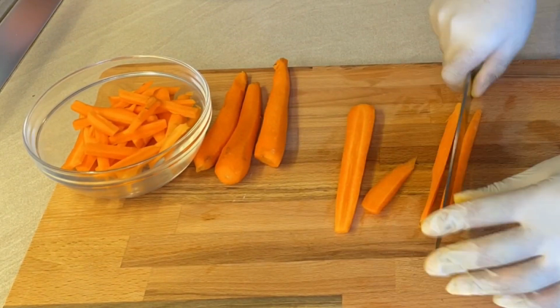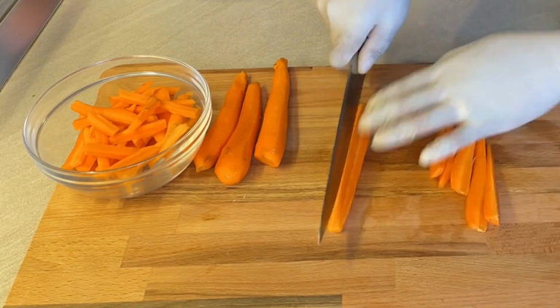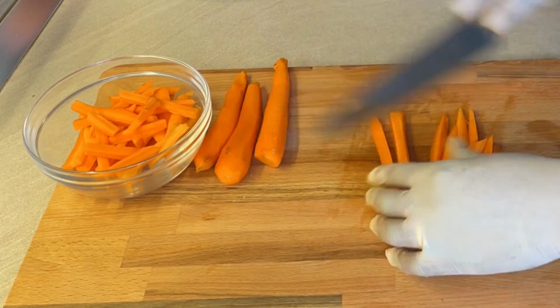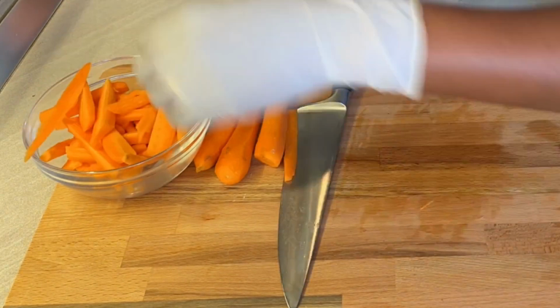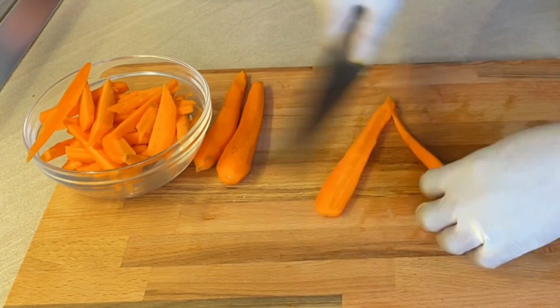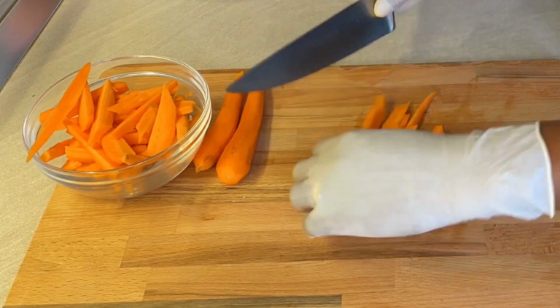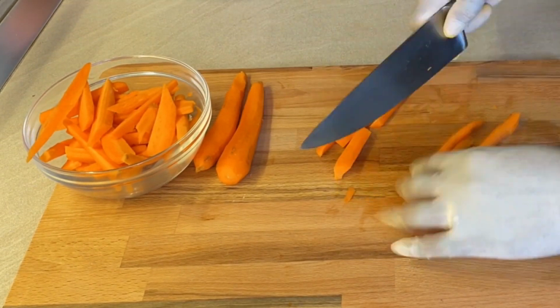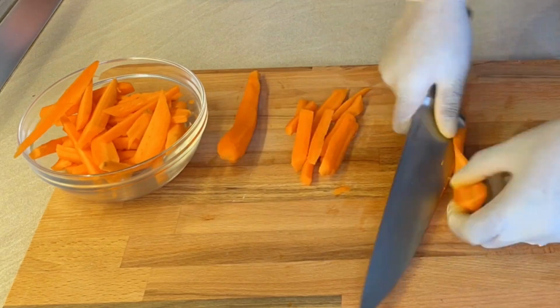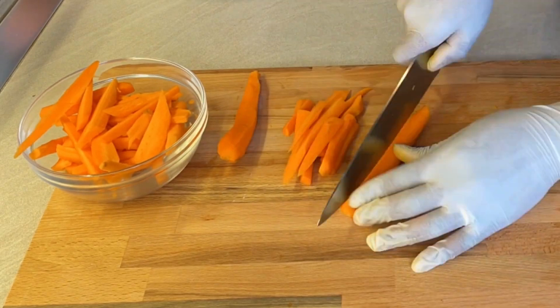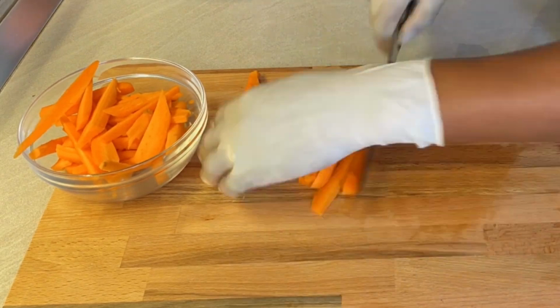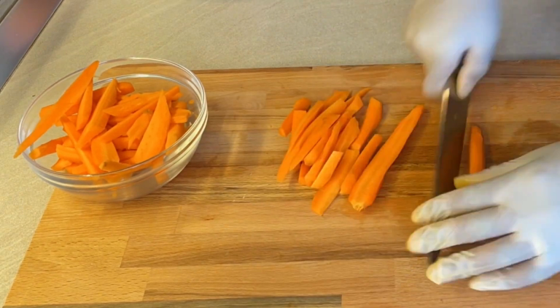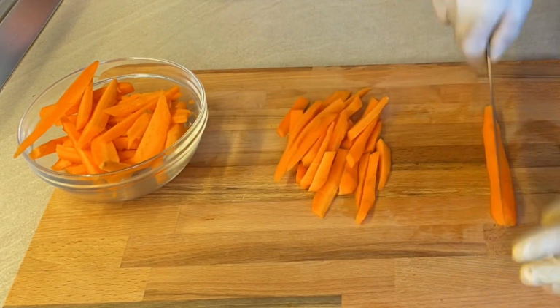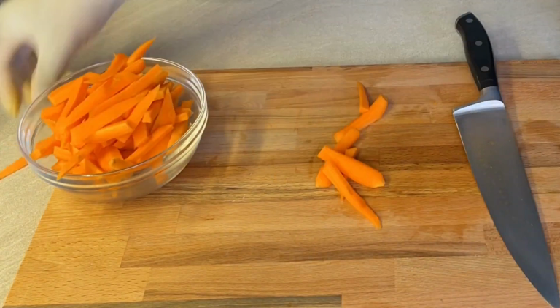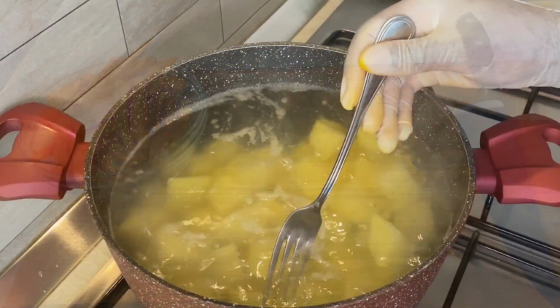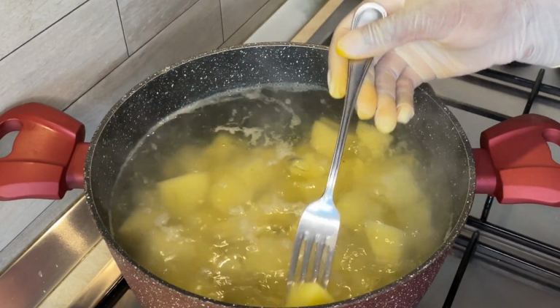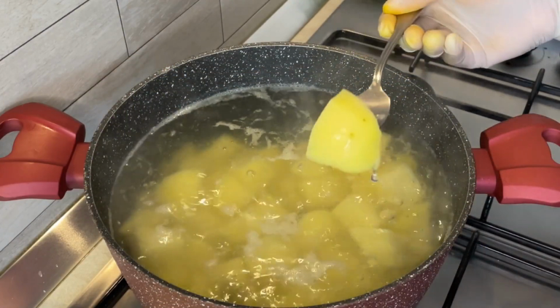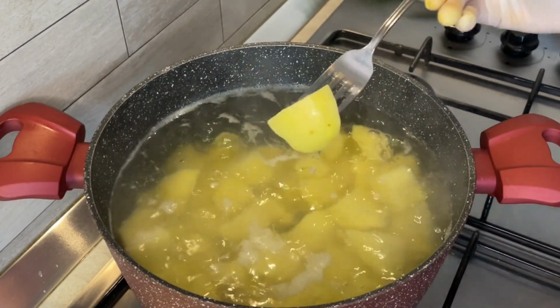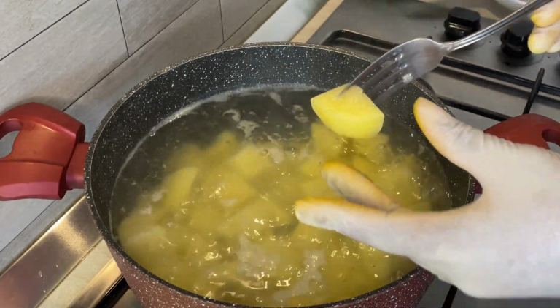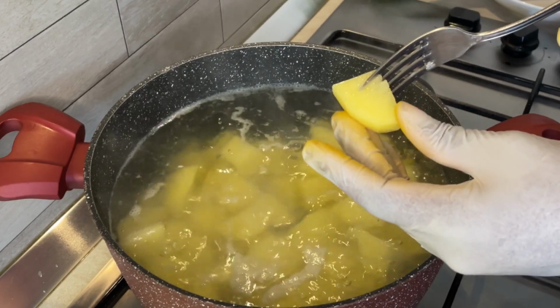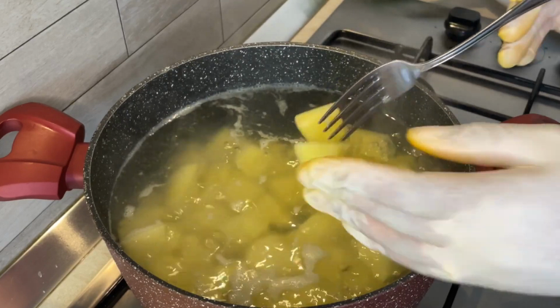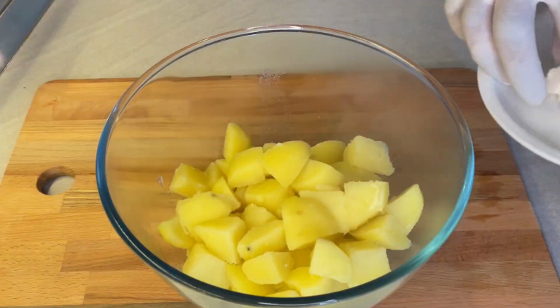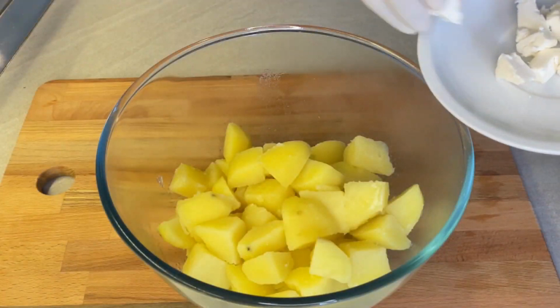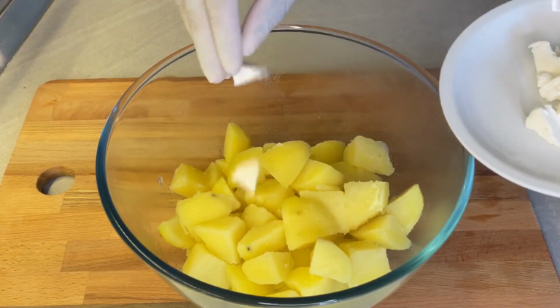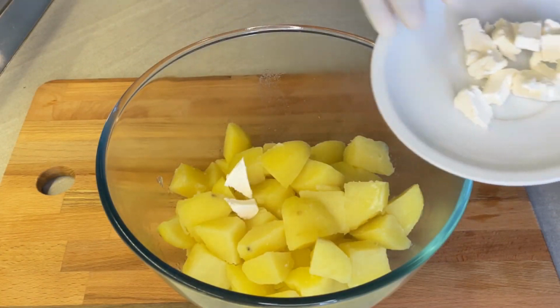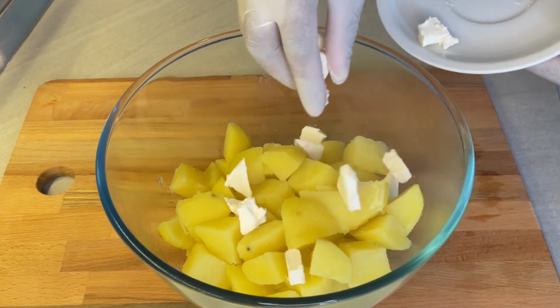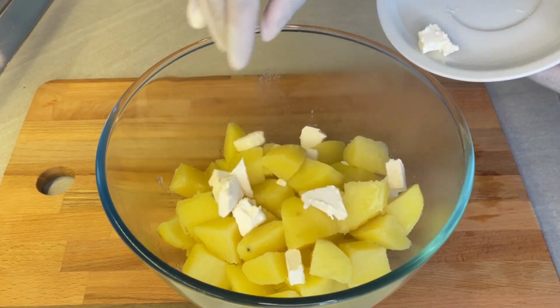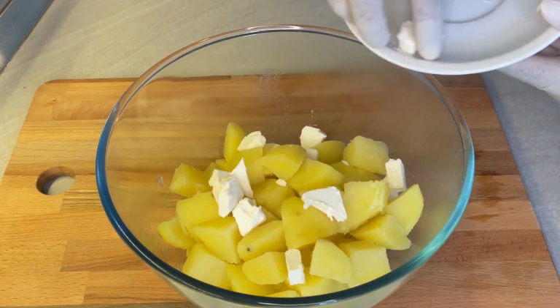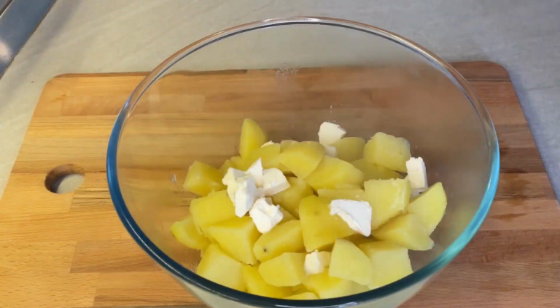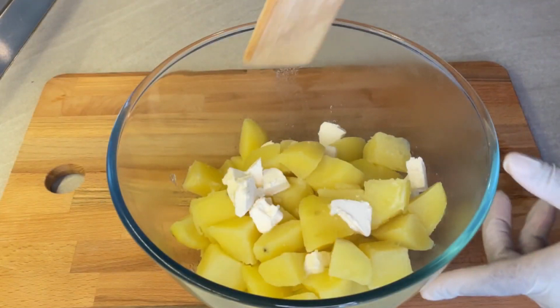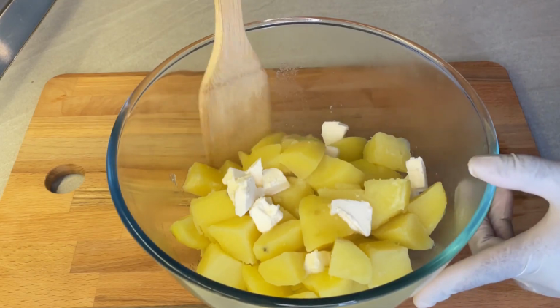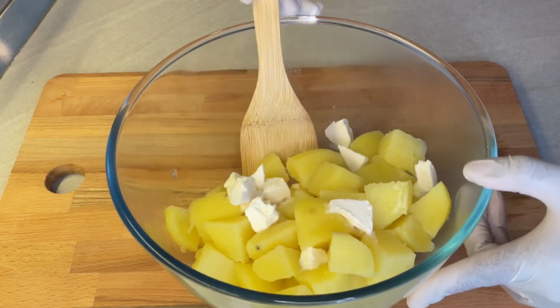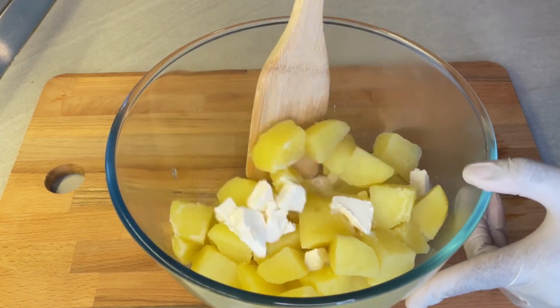Be nice and gentle, be patient with it. Once you're done, get back to your potato pot. Check if your potatoes are cooked — they are breaking easily so they're done. Drain off the water, put them in a nice big bowl and coat them with some butter.